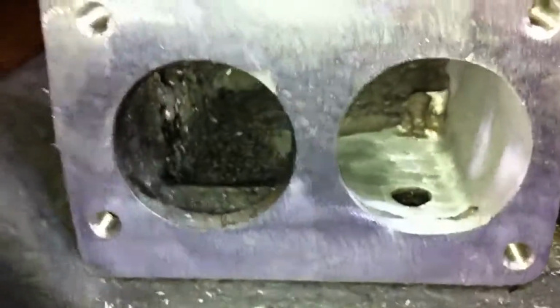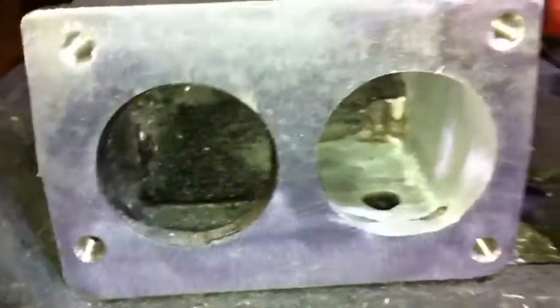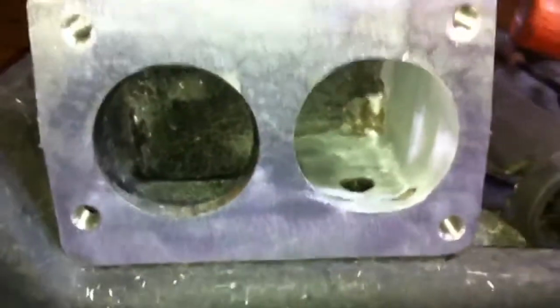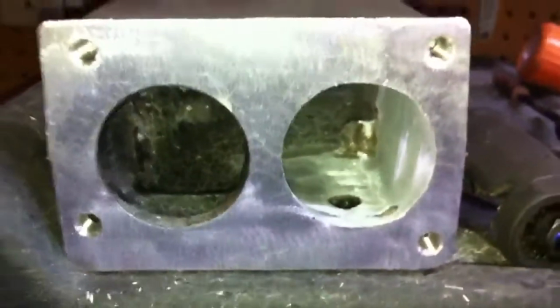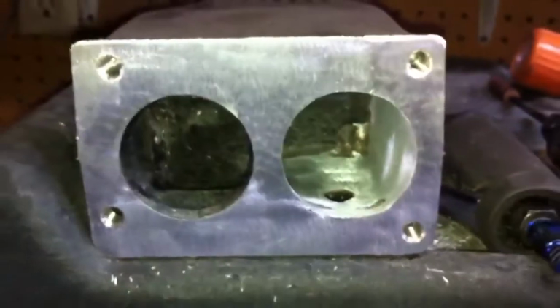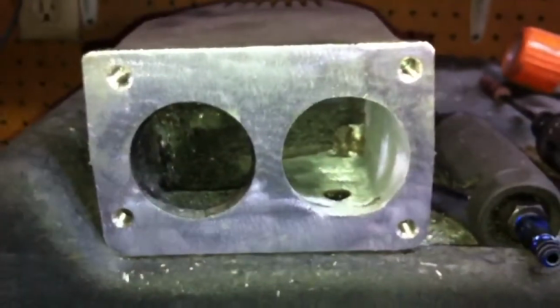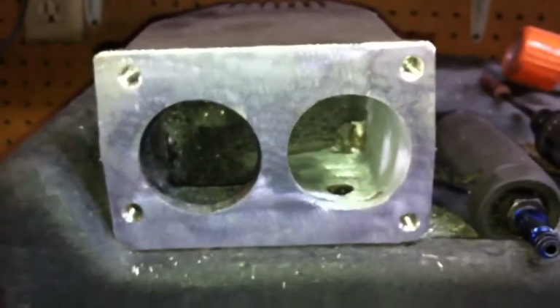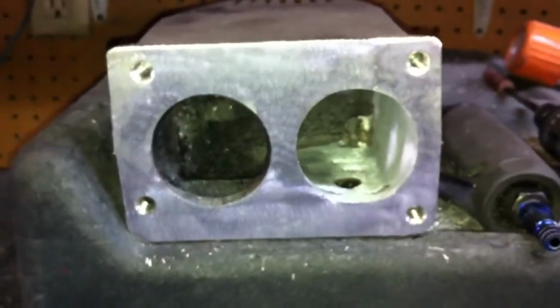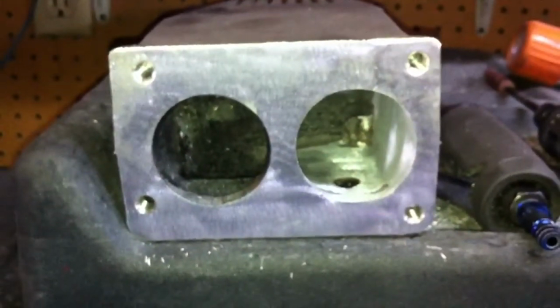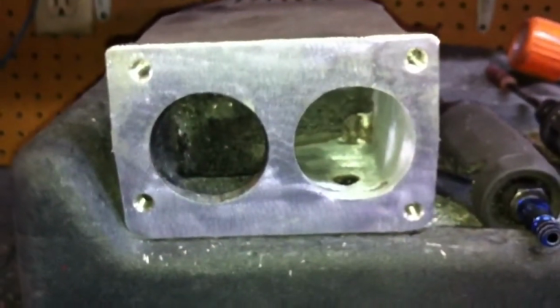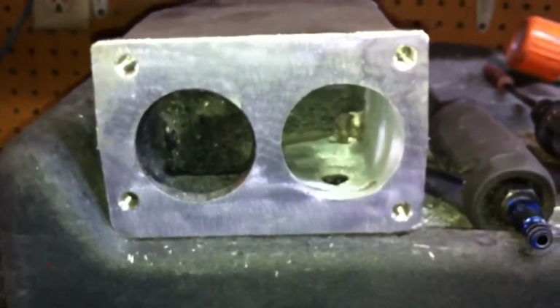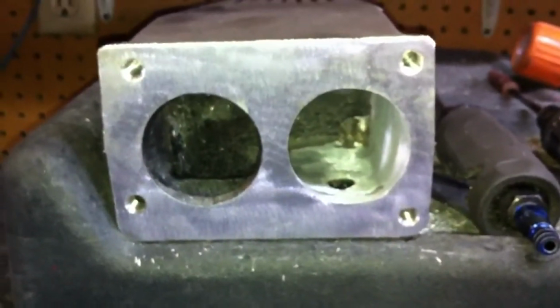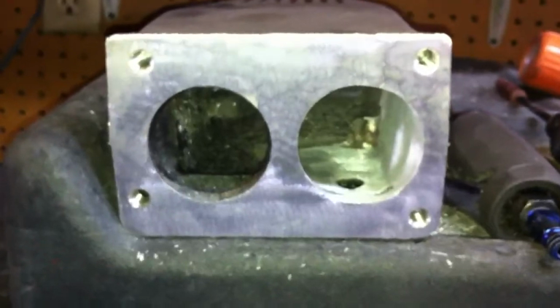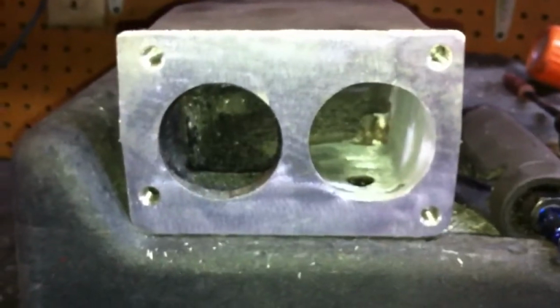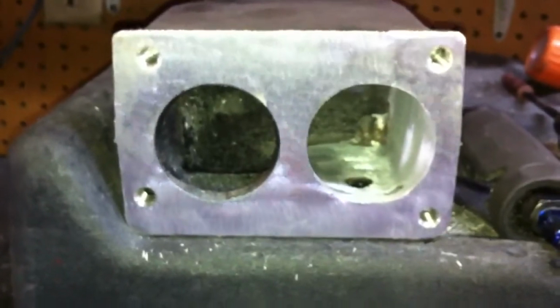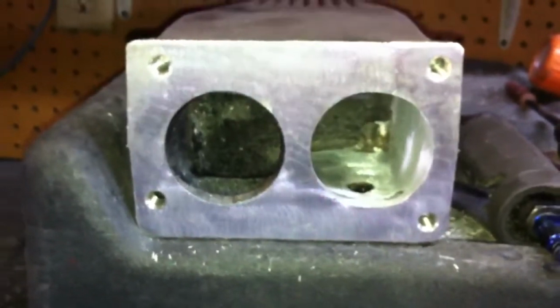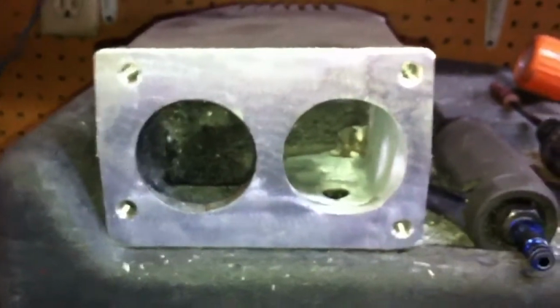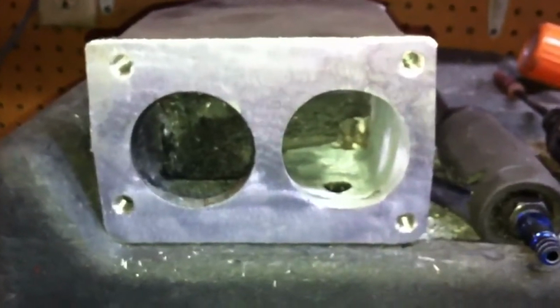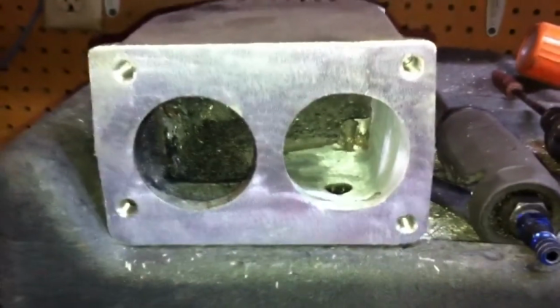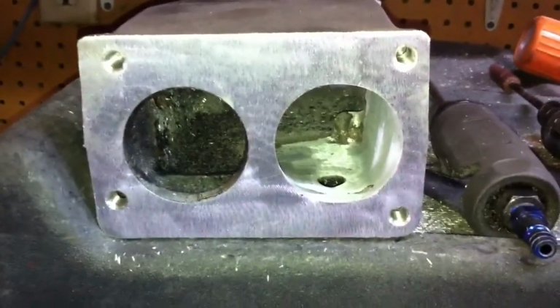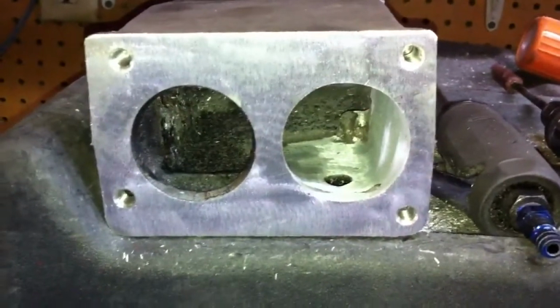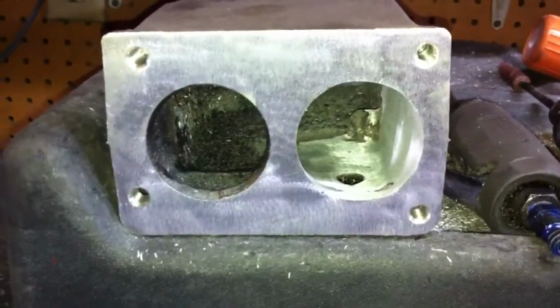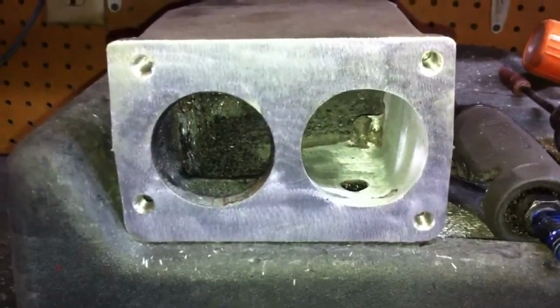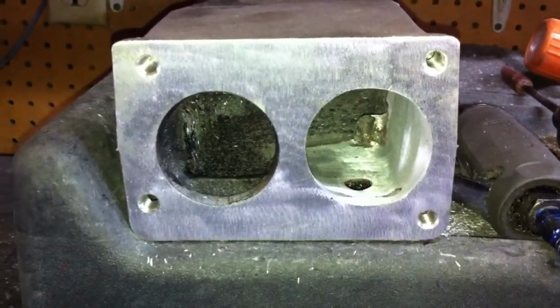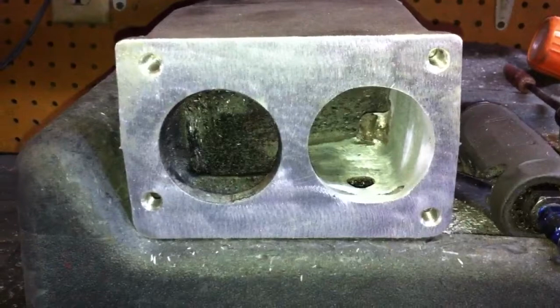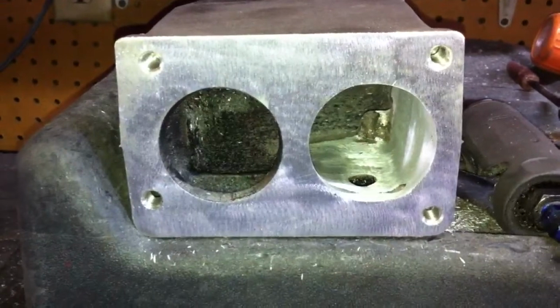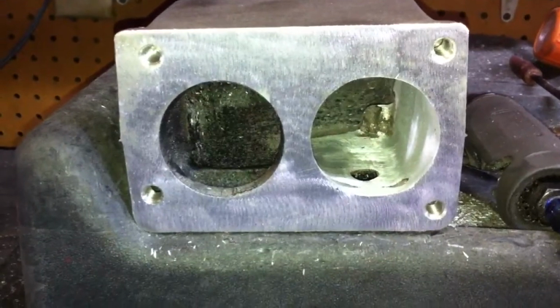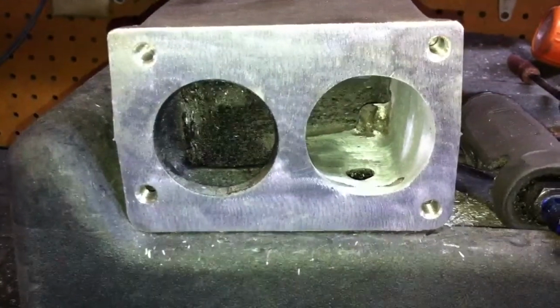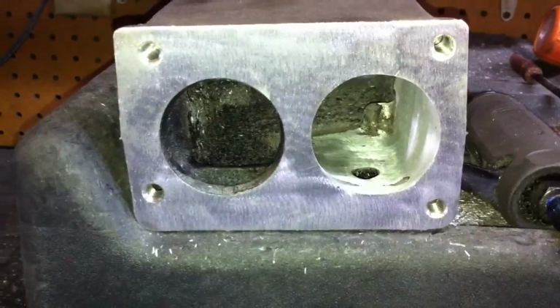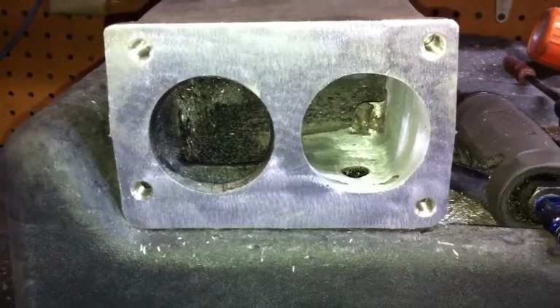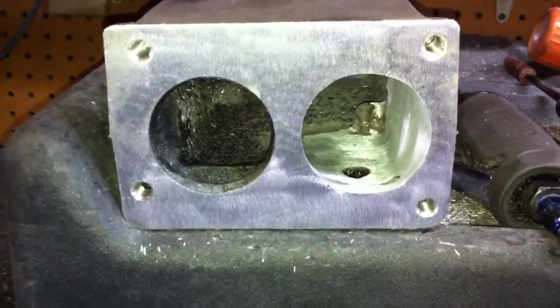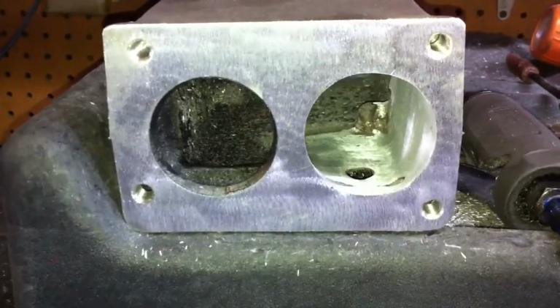It just lets the air flow into the plenum easier, and makes use of your throttle body whatever size it may be. You get more of the airflow potential.